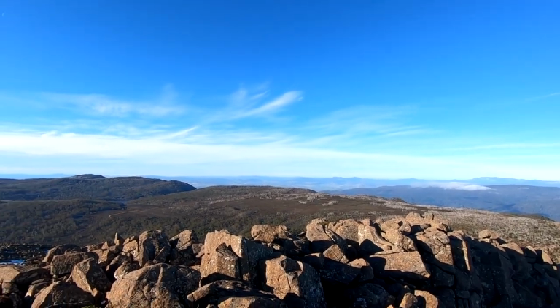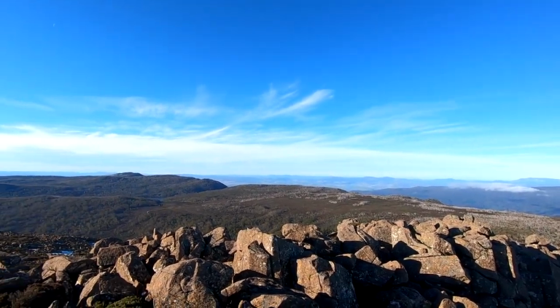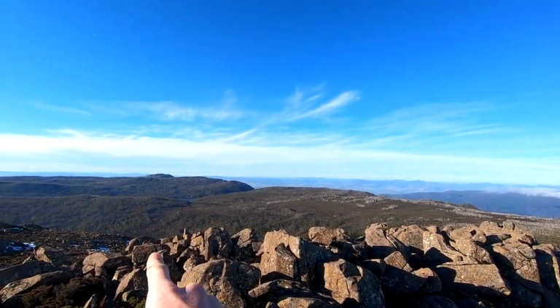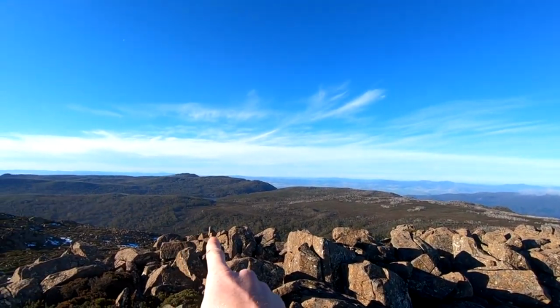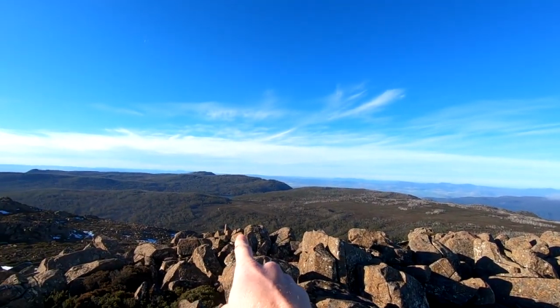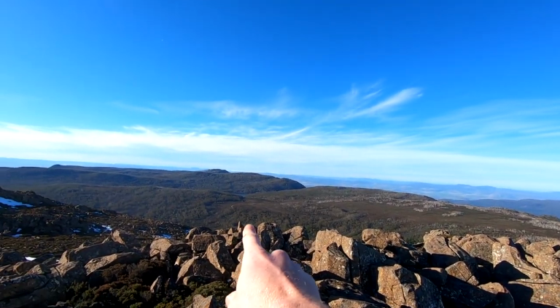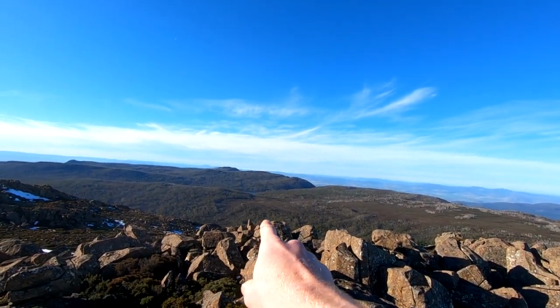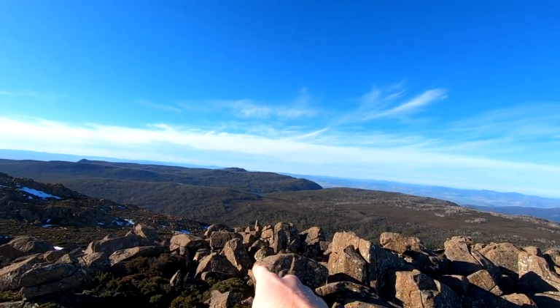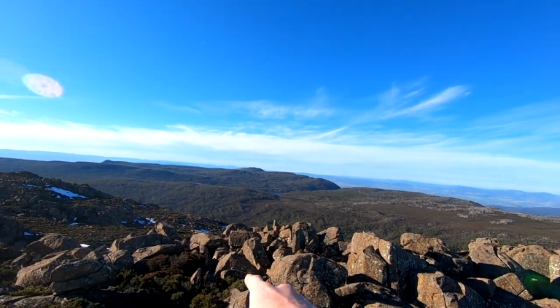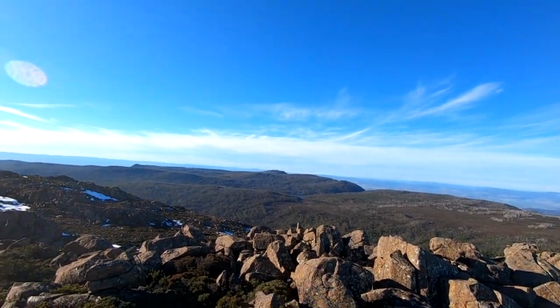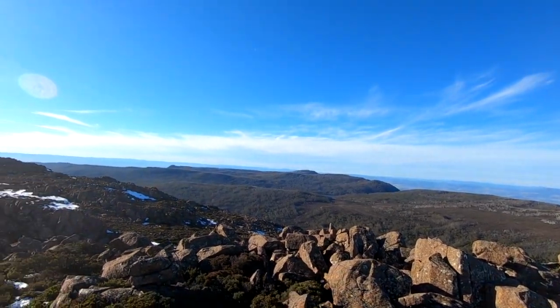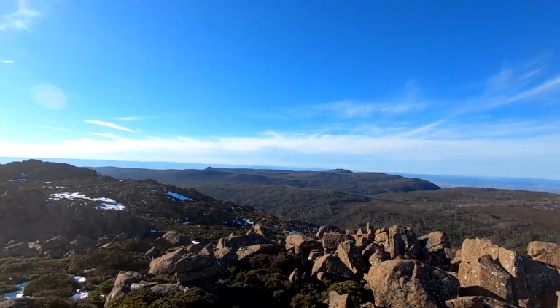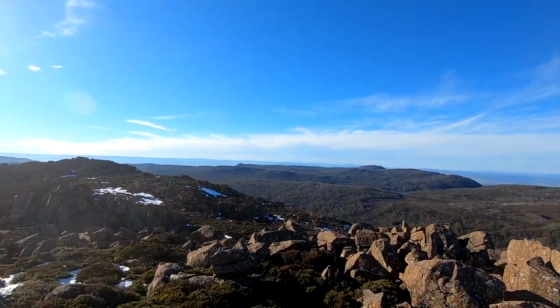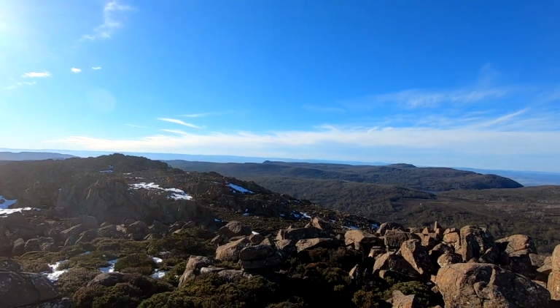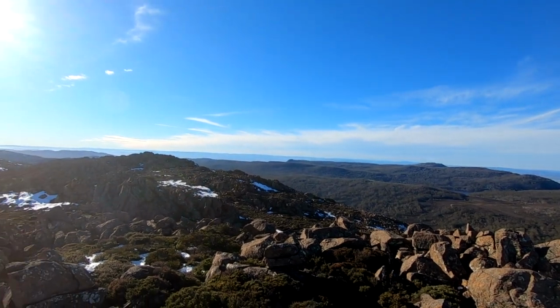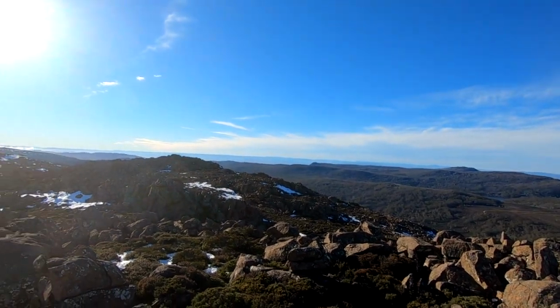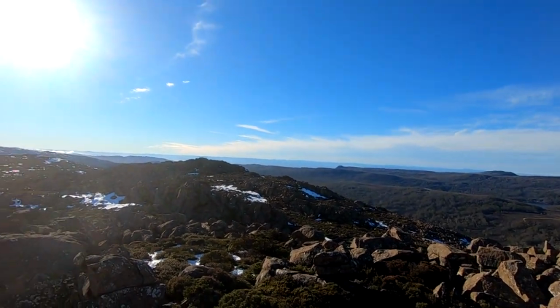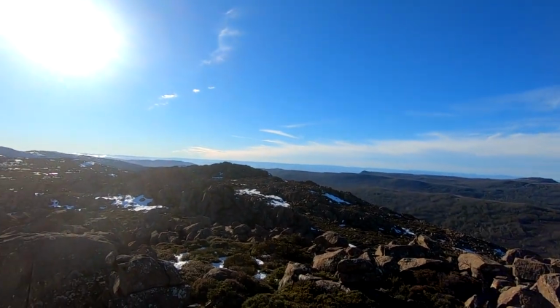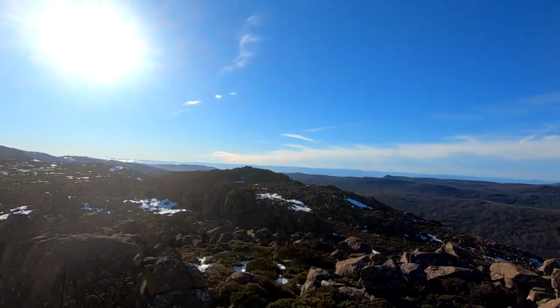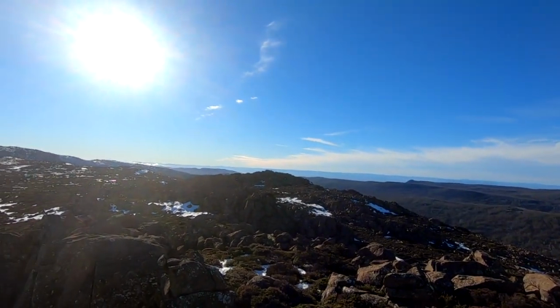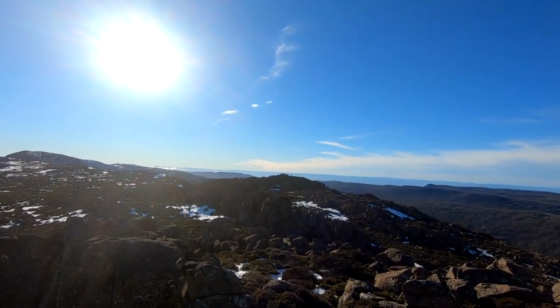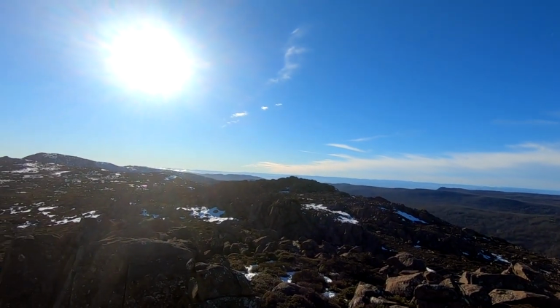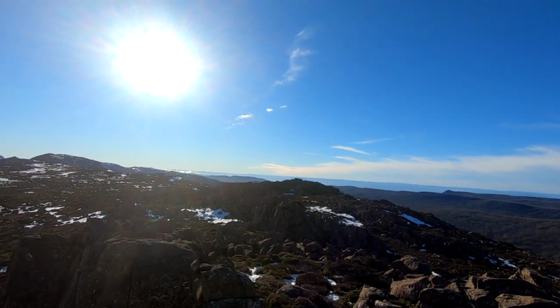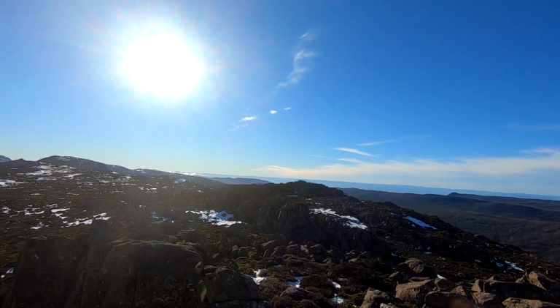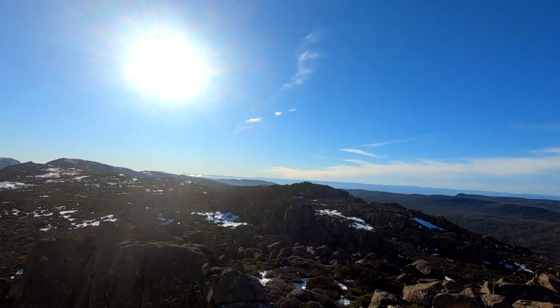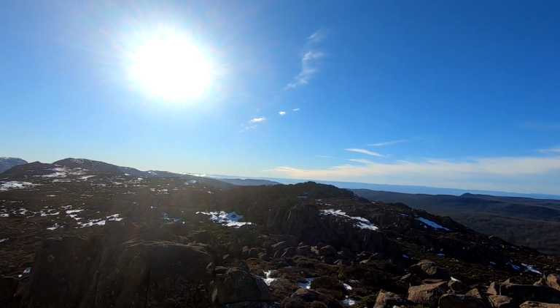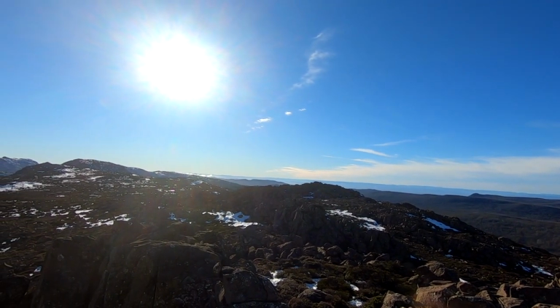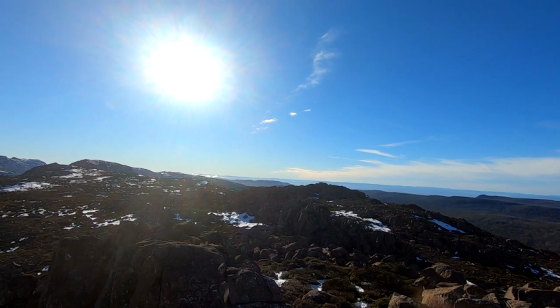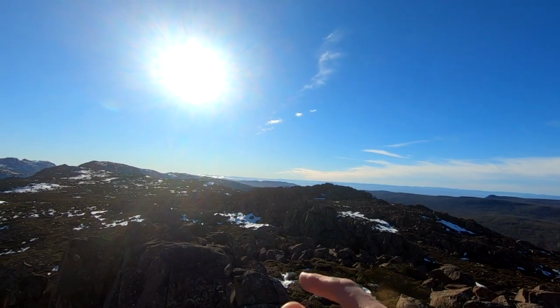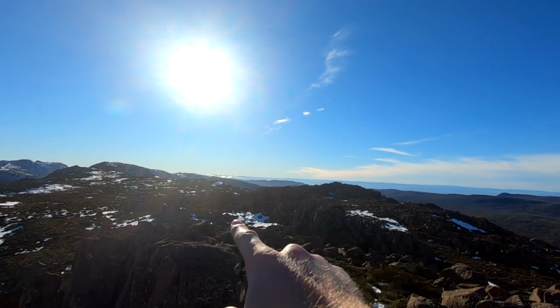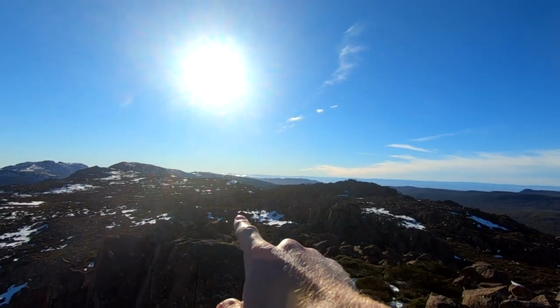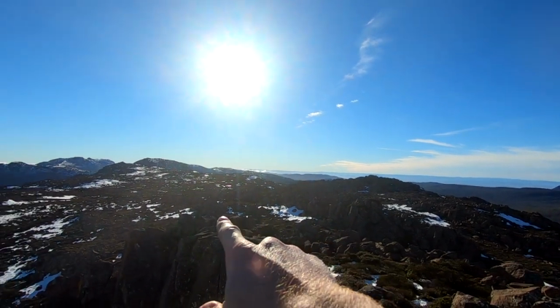Over there is Mount Field East and Lake Fenton. And then looking back to the north, I can't tell from the distance what these peaks are, but that might be up Lake St. Clair way.